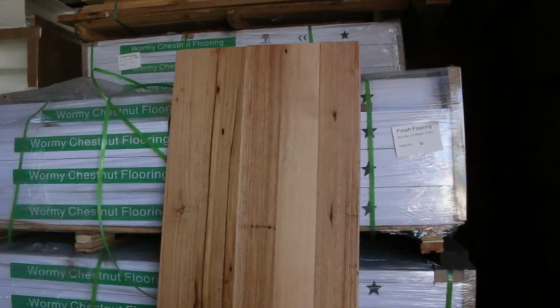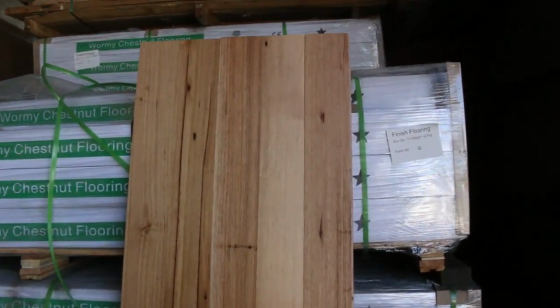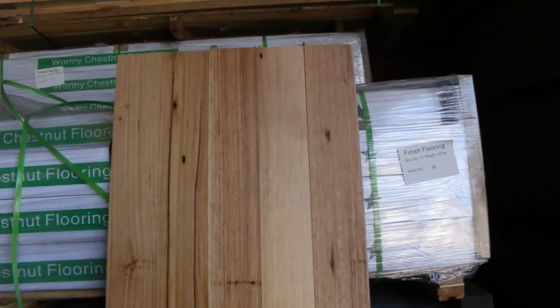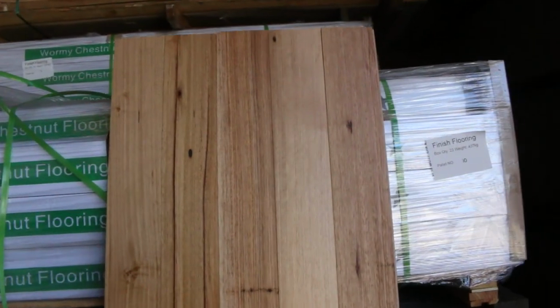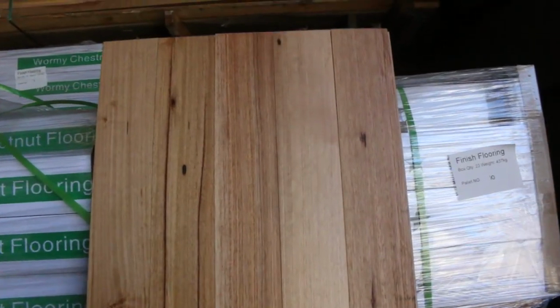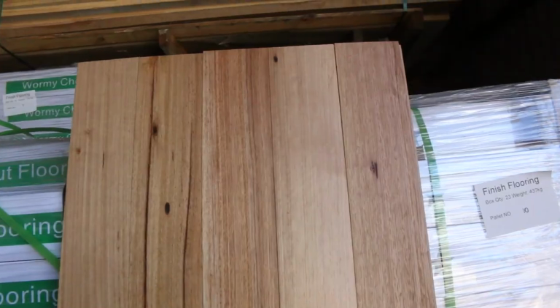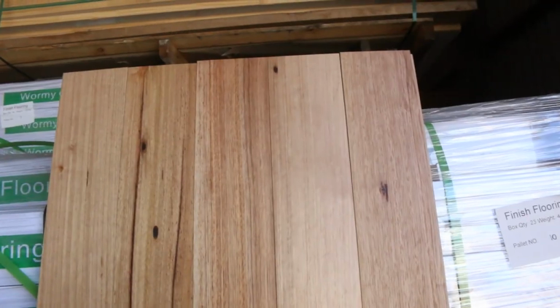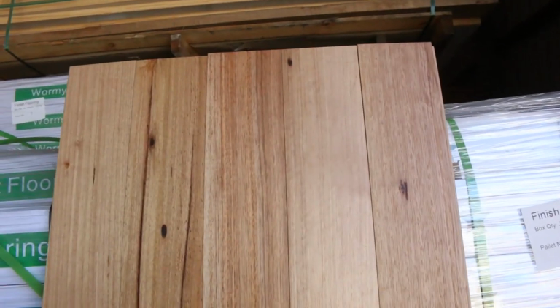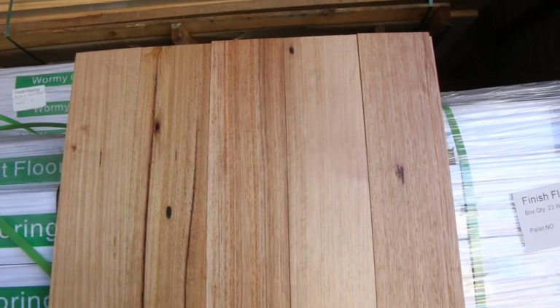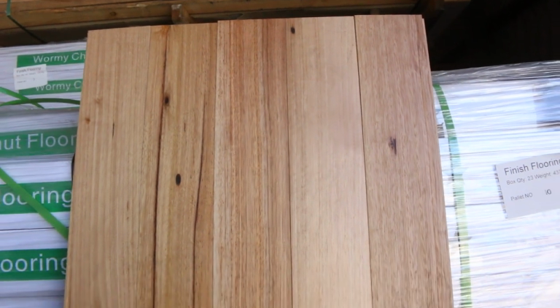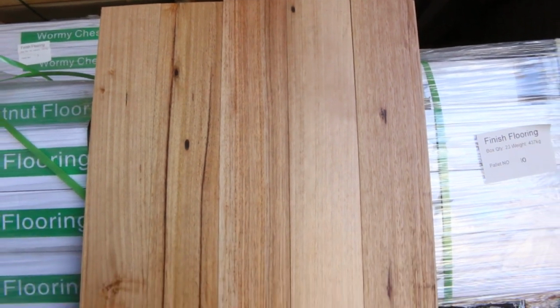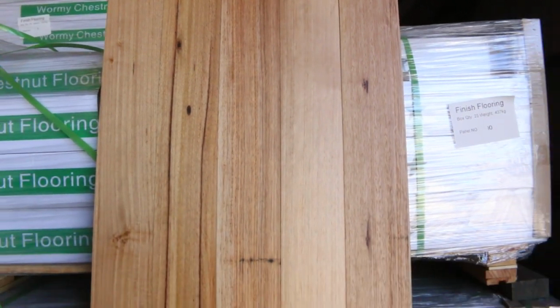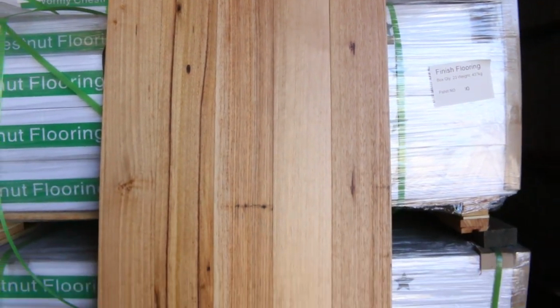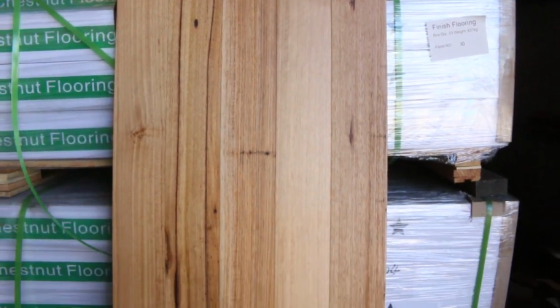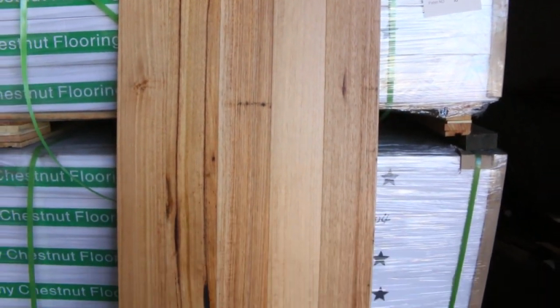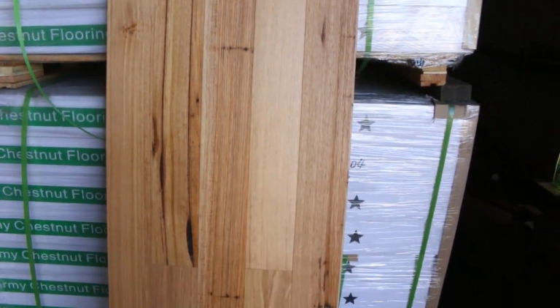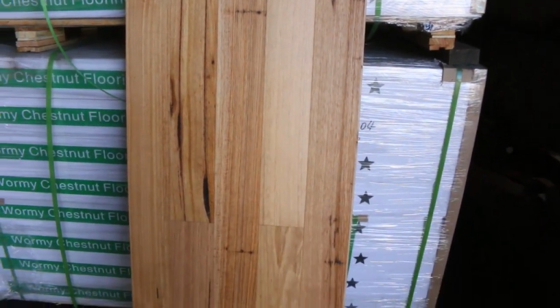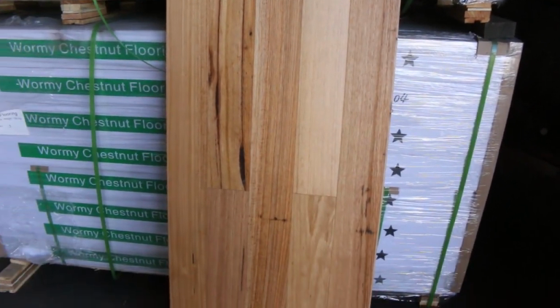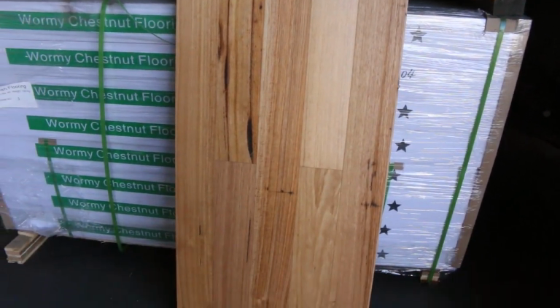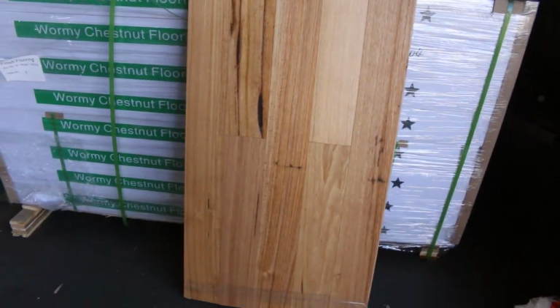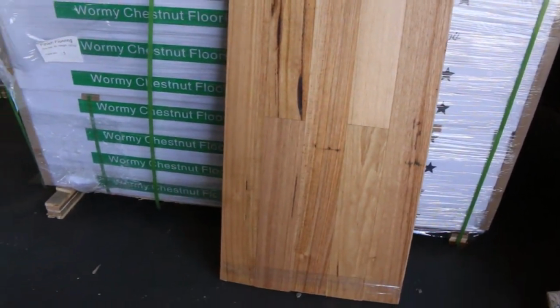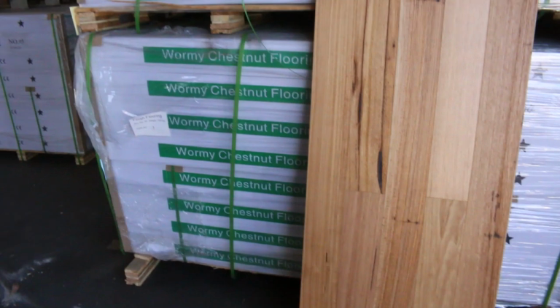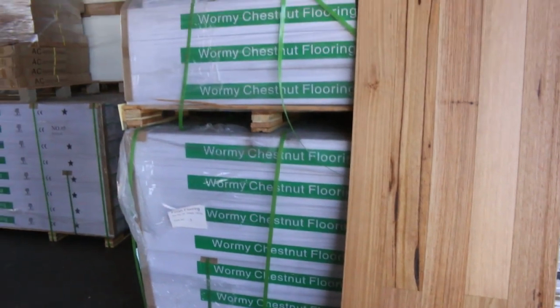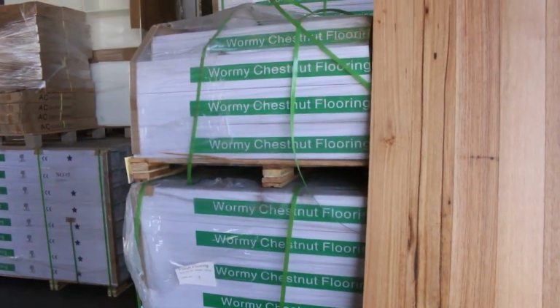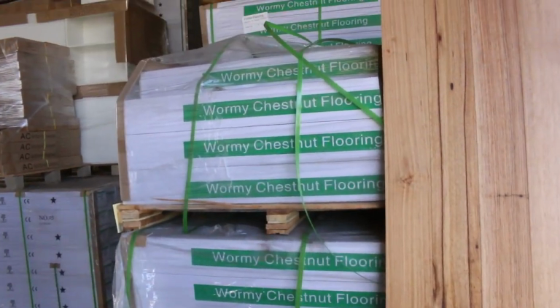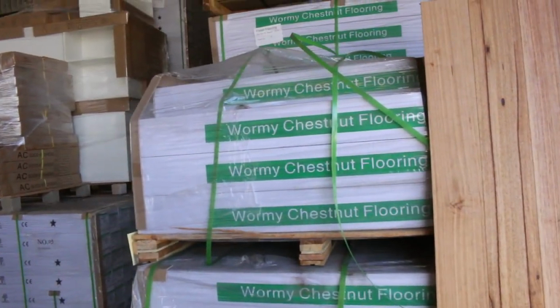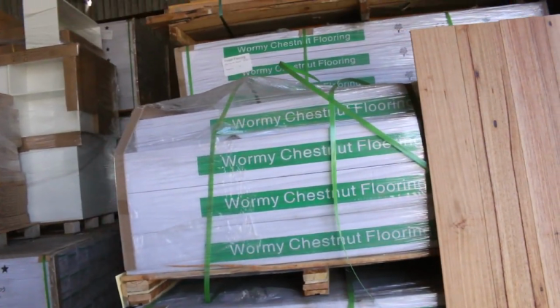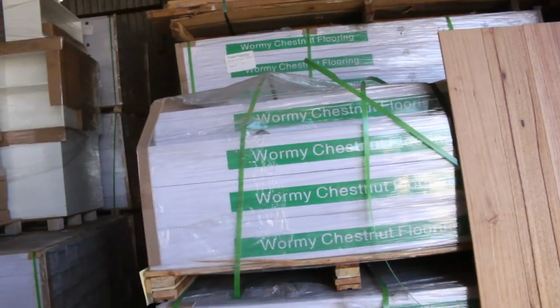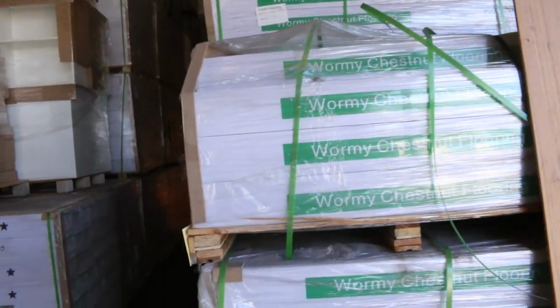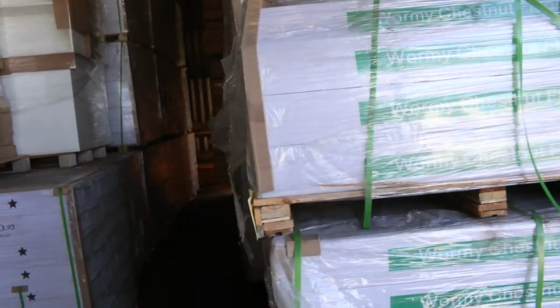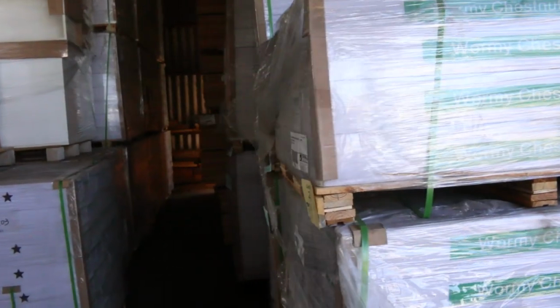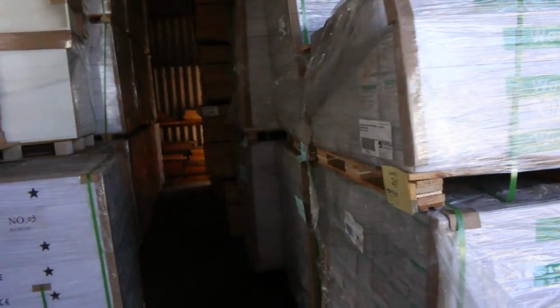We'll be auctioning off the engineered flooring. We've still got a few pallets — that's been very popular. It is an awesome looking floor, so it'll go quick. If you've been looking at it, make sure you jump on some tomorrow because otherwise you might miss out.